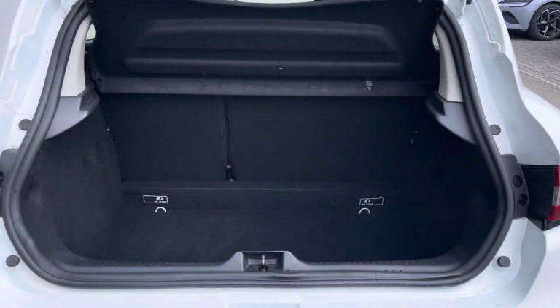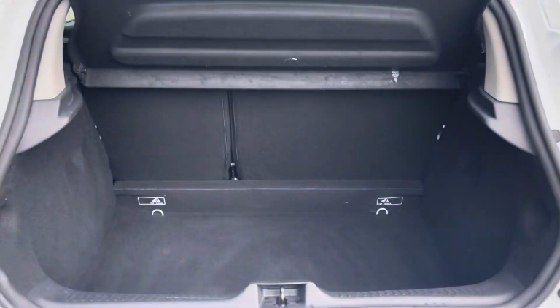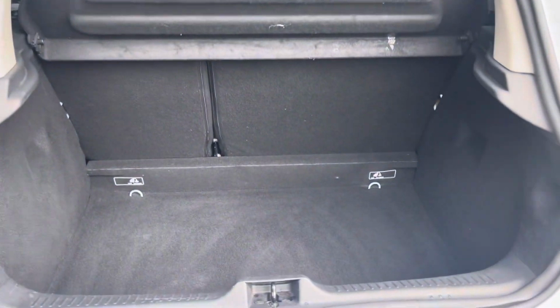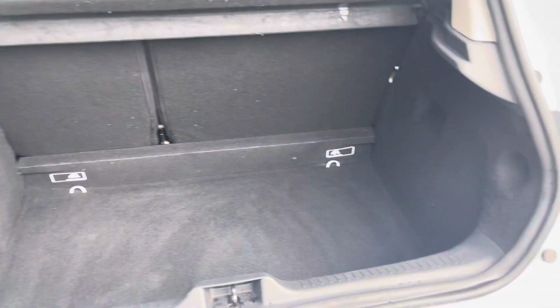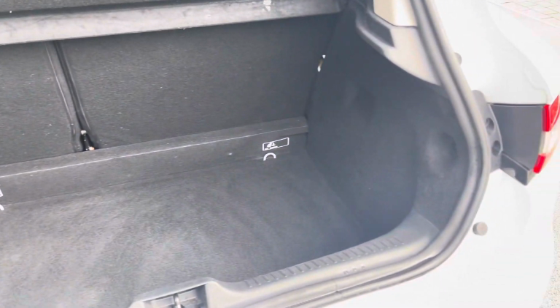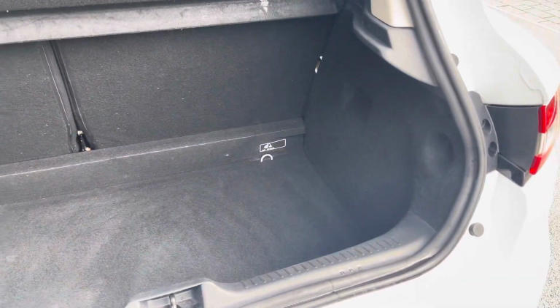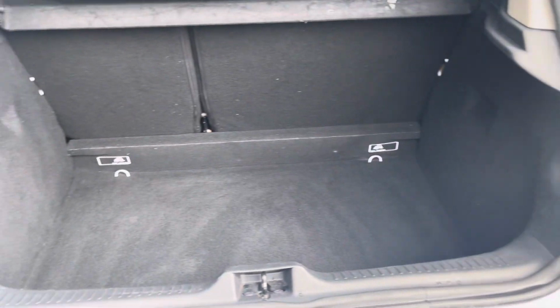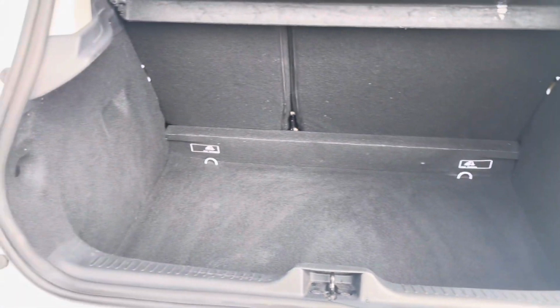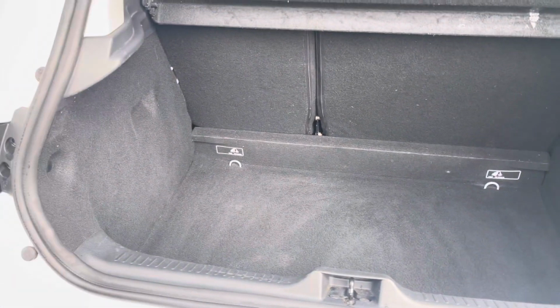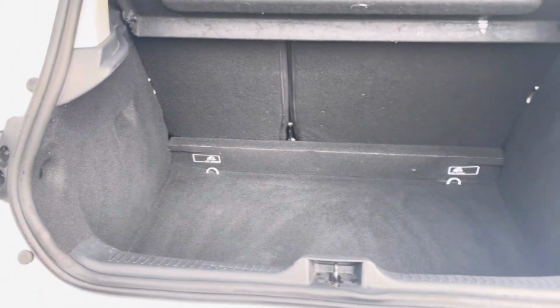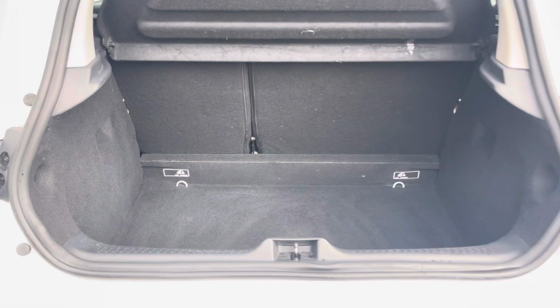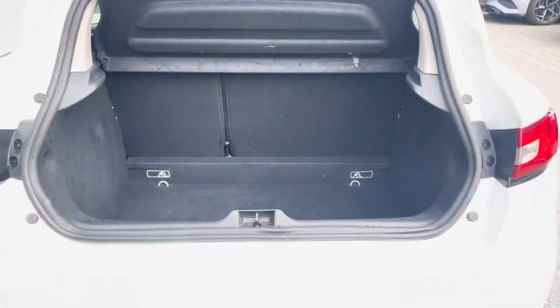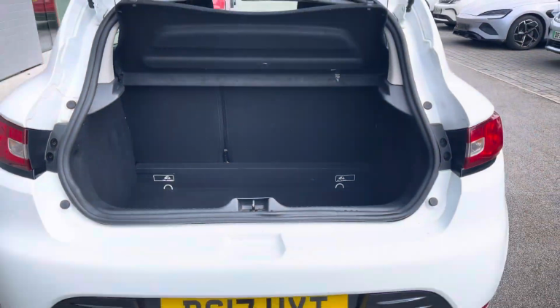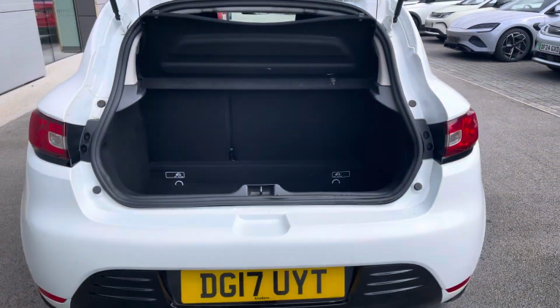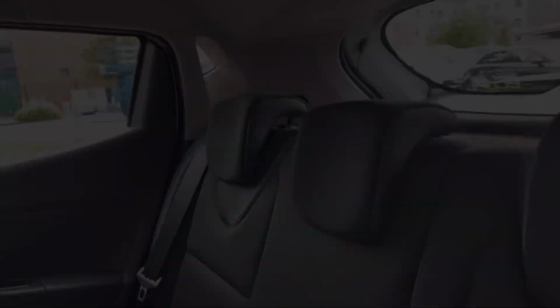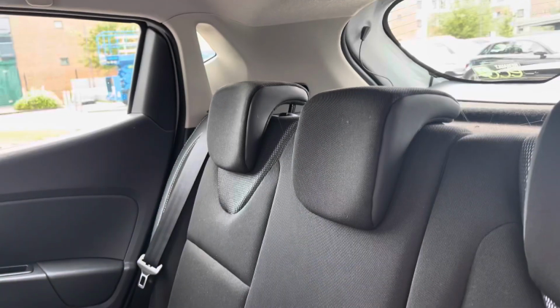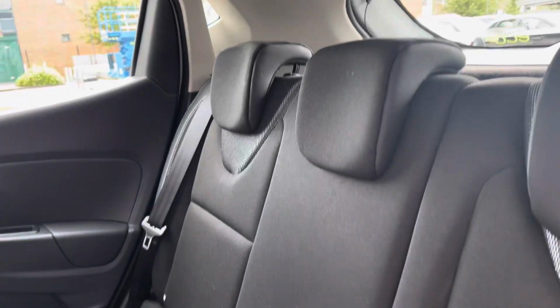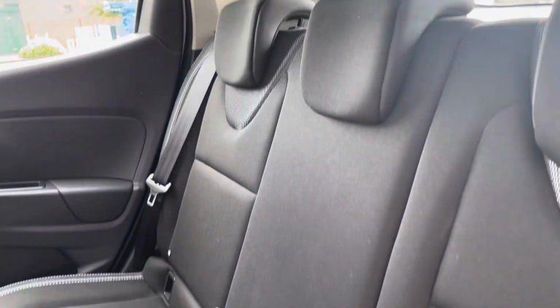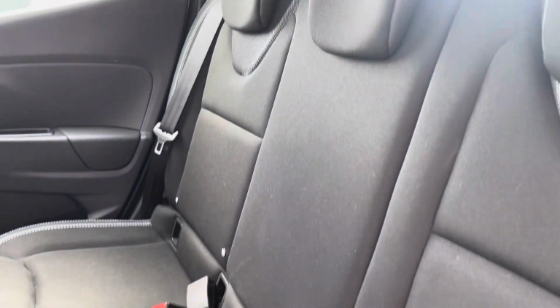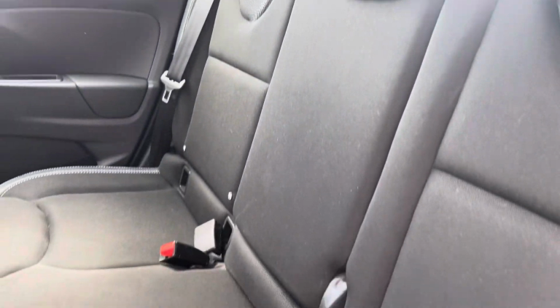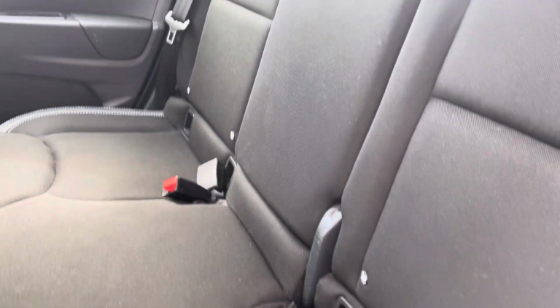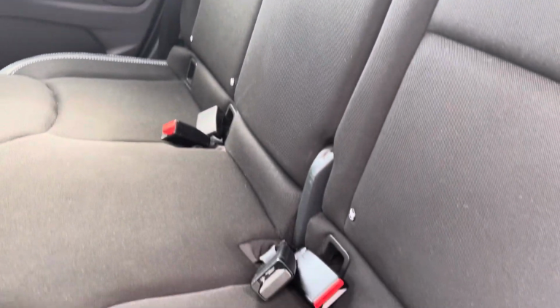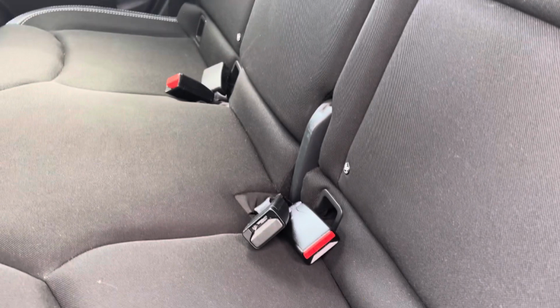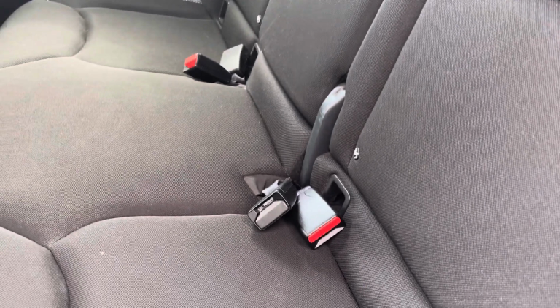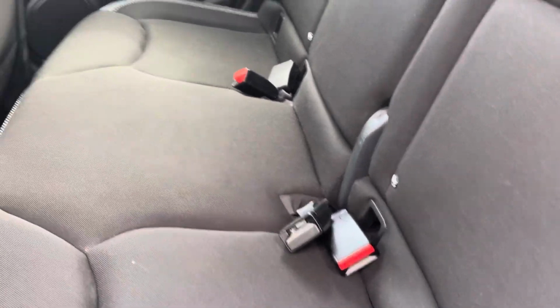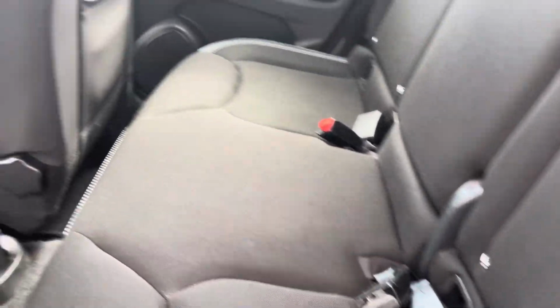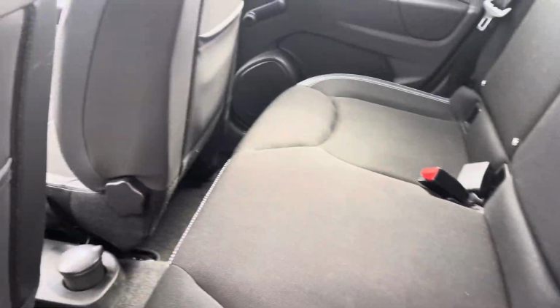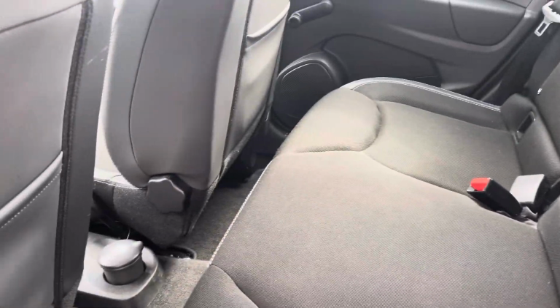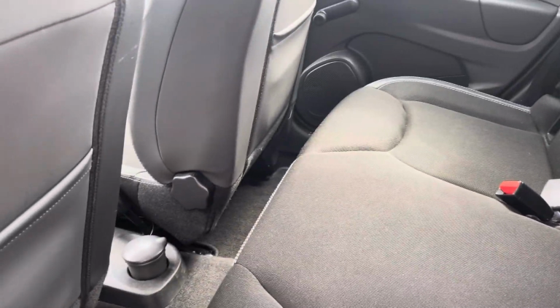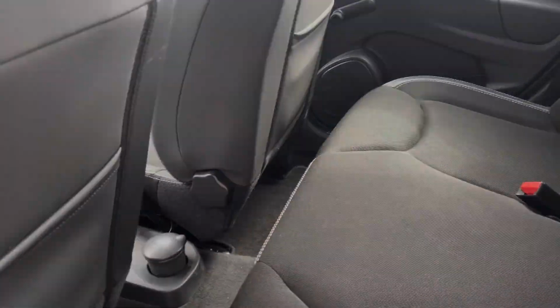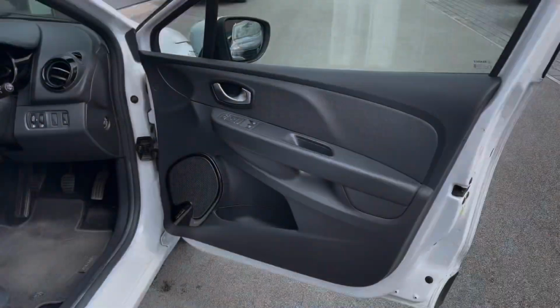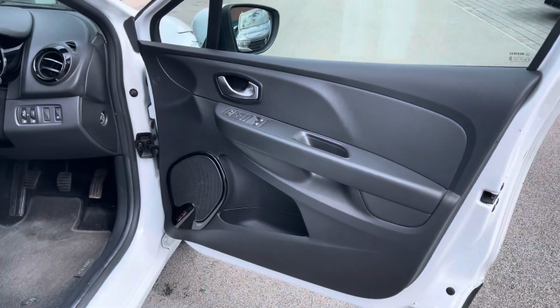Boot space is plentiful for a hatchback of its size, and it does come with enough space to swallow your weekly shopping with ease. Rear passengers get to sit on the two-tone cloth upholstery seat, and it does come with Isofix points, perfect for child seat fixings, and rear storage compartments.